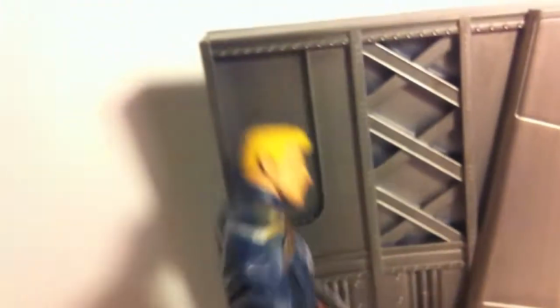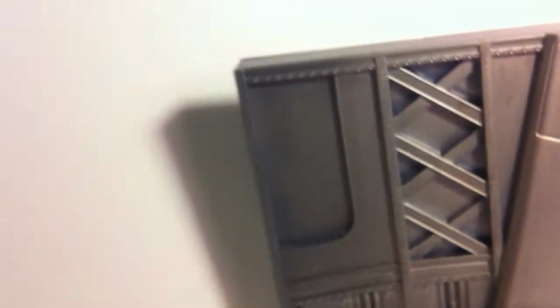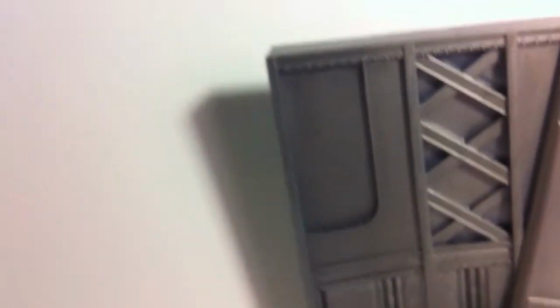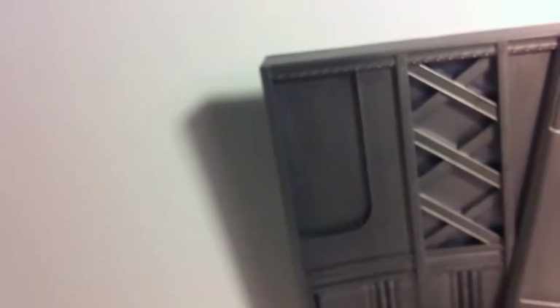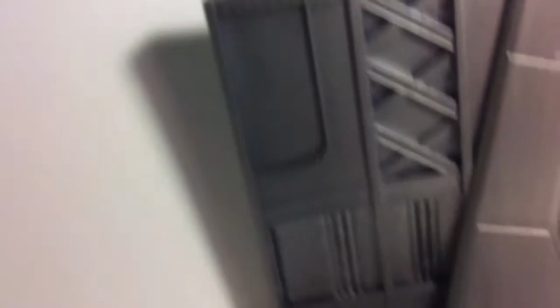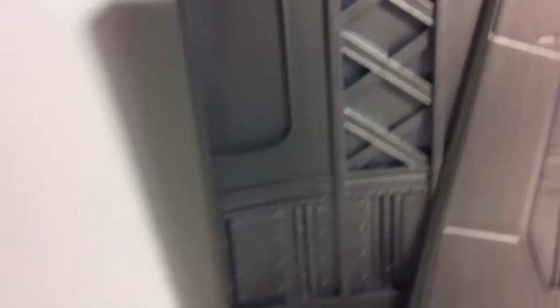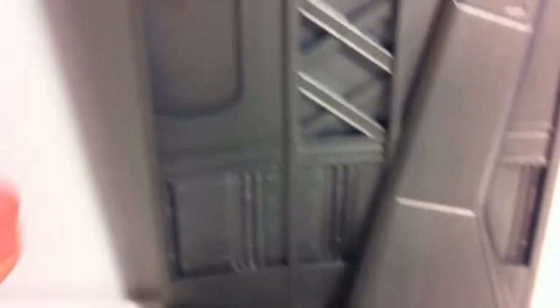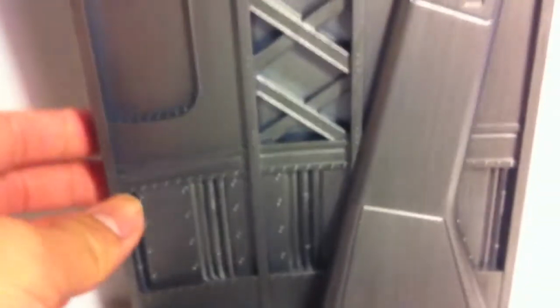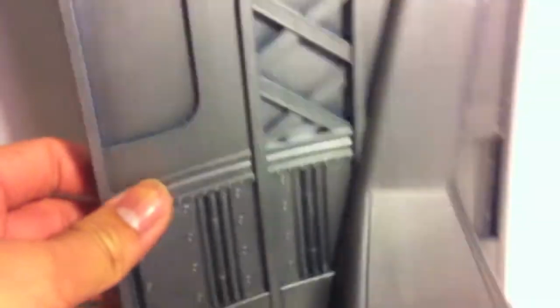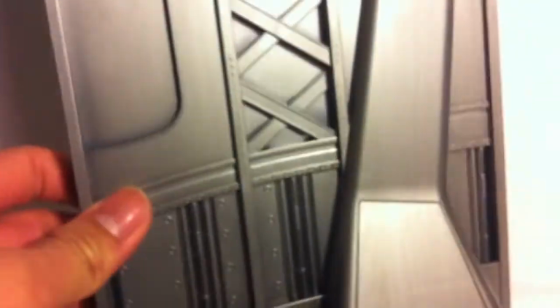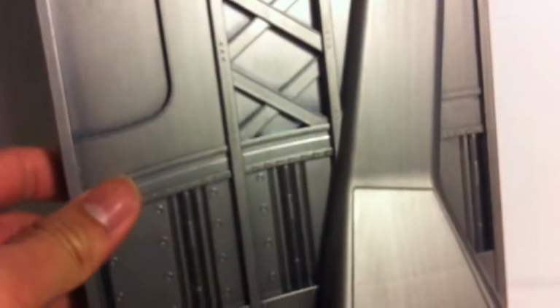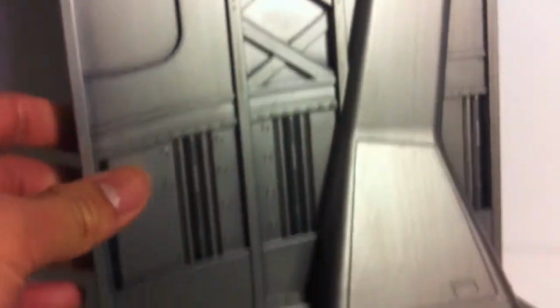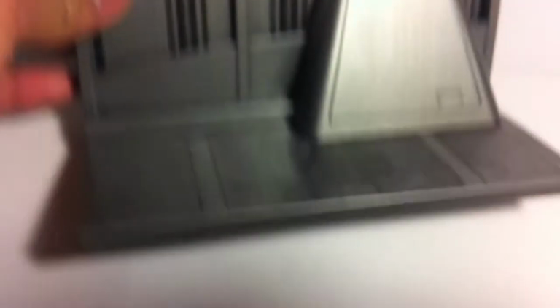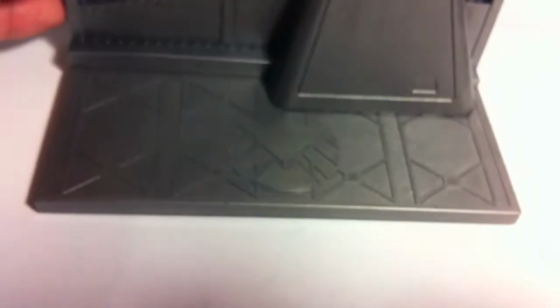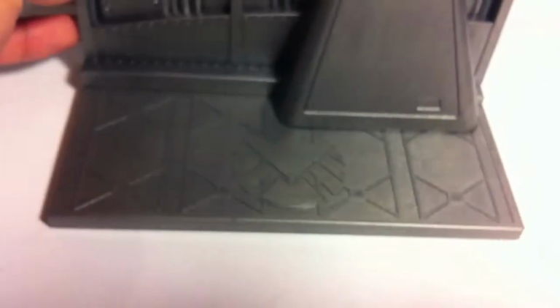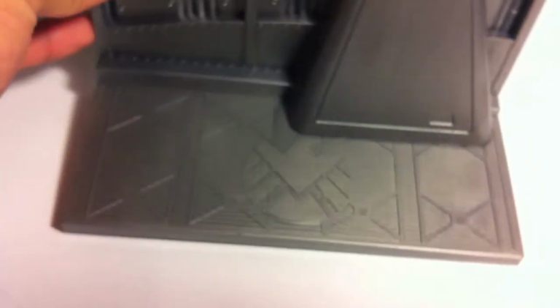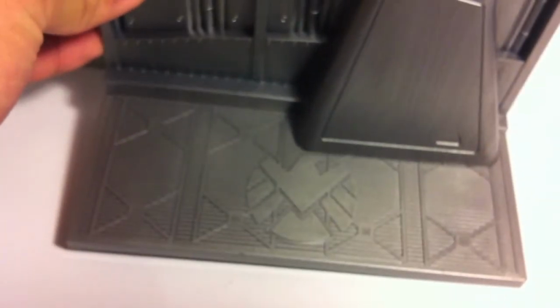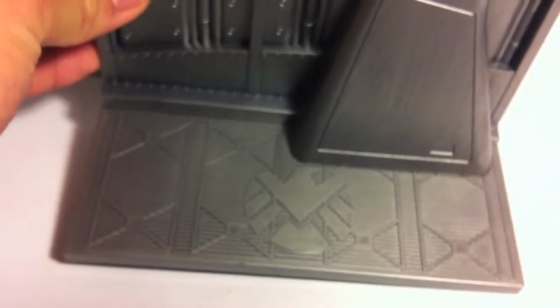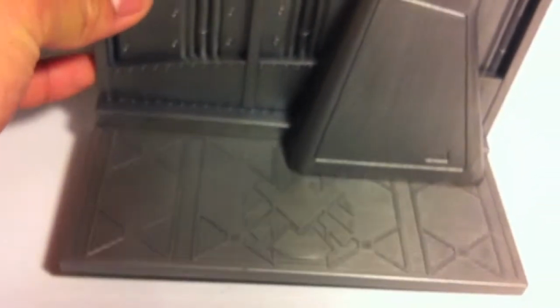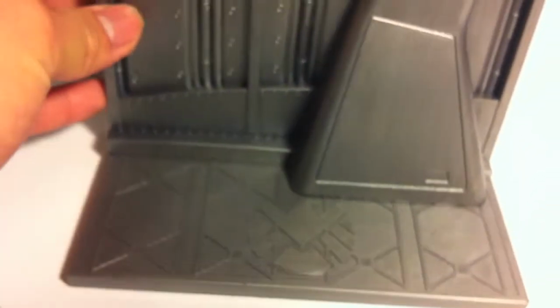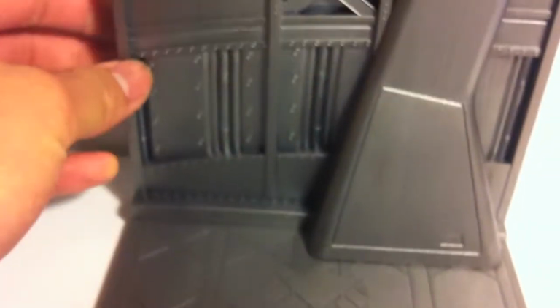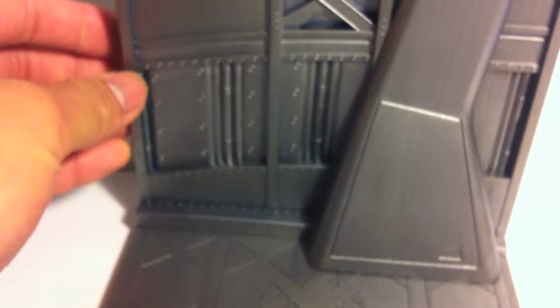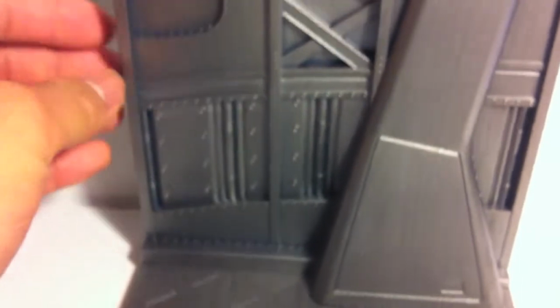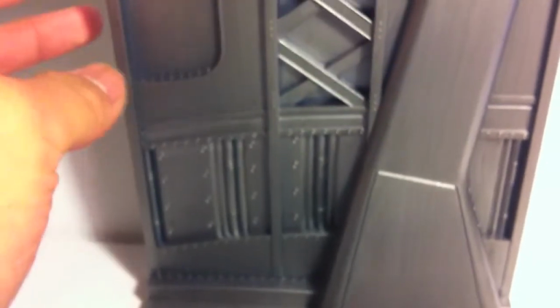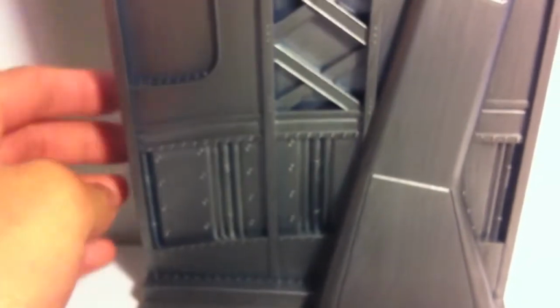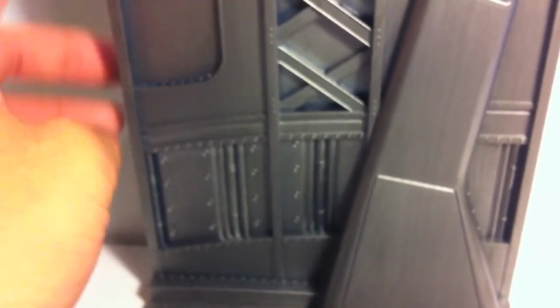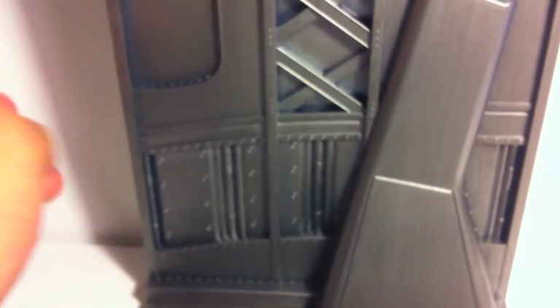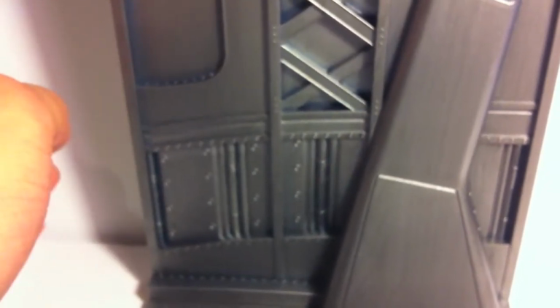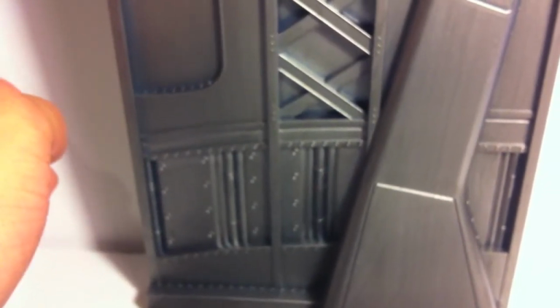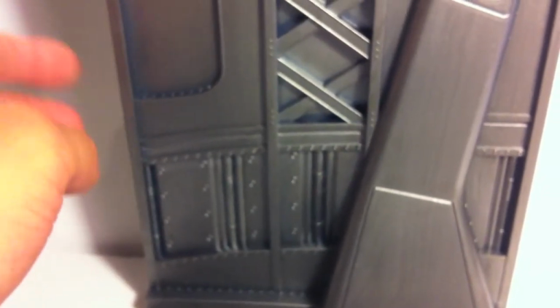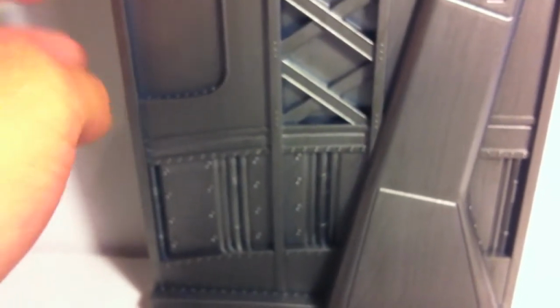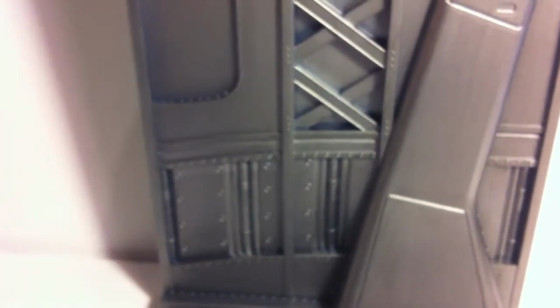Let's talk about the base real fast. This comes with a regular shield base — I'm assuming it's a shield base because it has a logo. It would be pretty cool if you had, like, a ton of these so you can line them all up and have, like, a display or something.